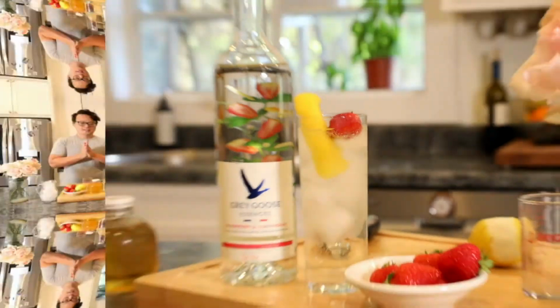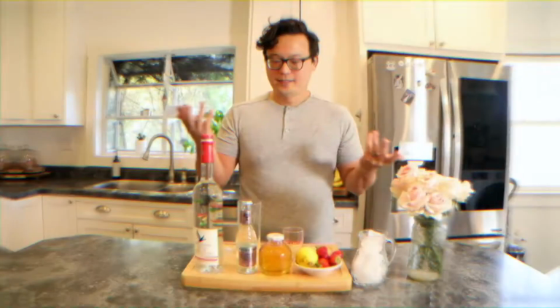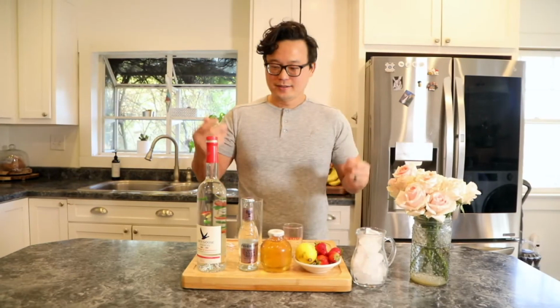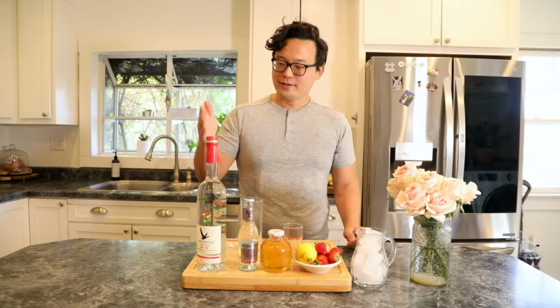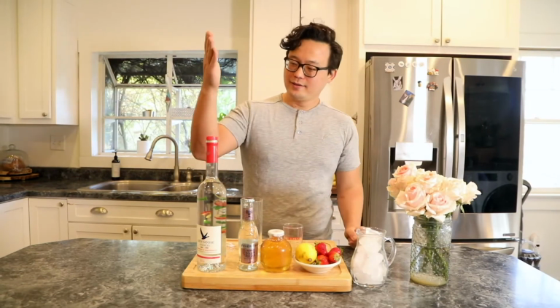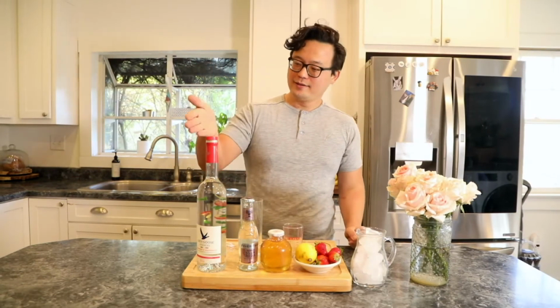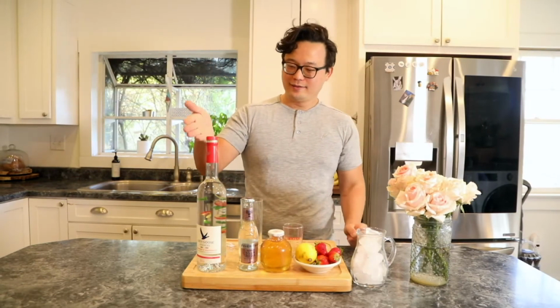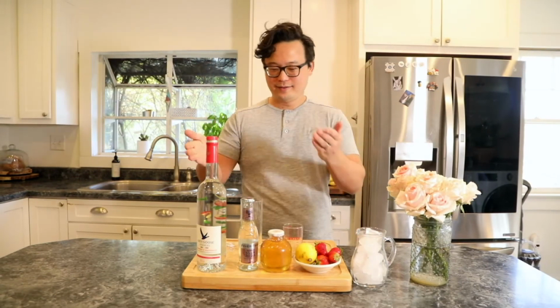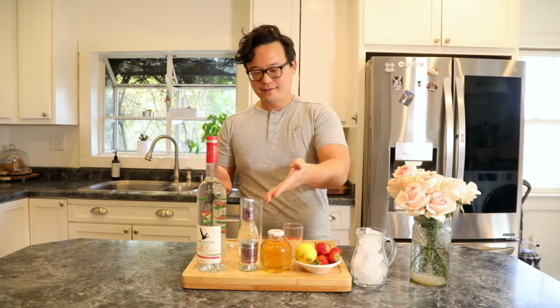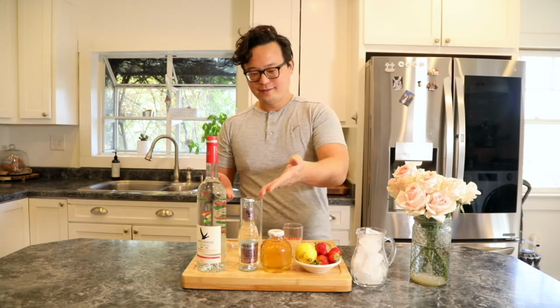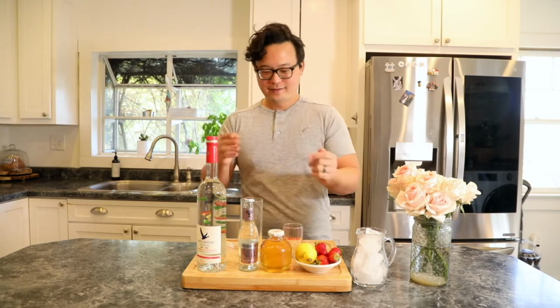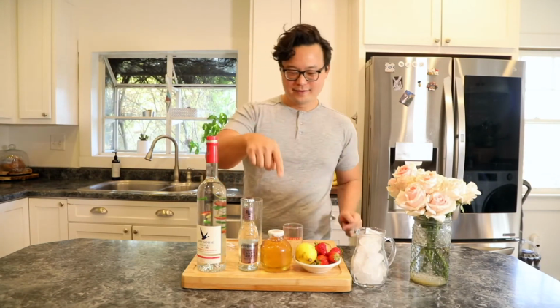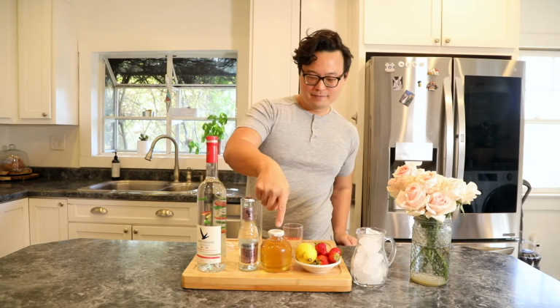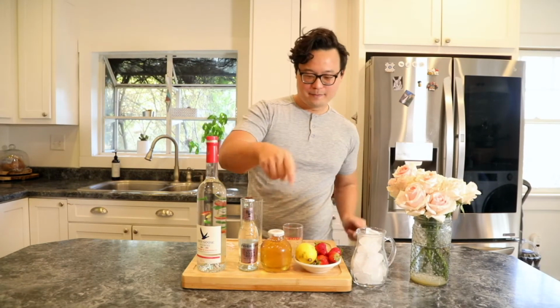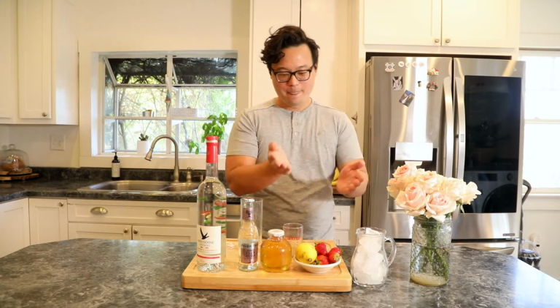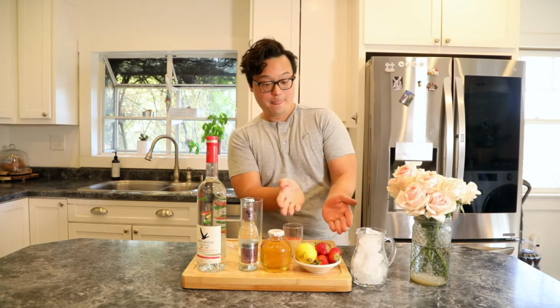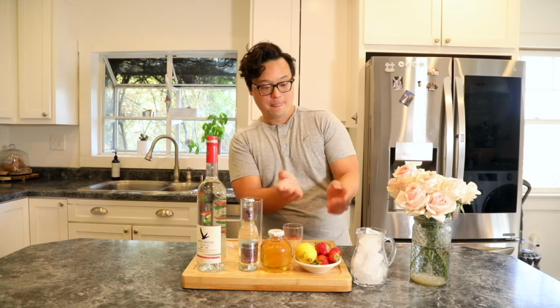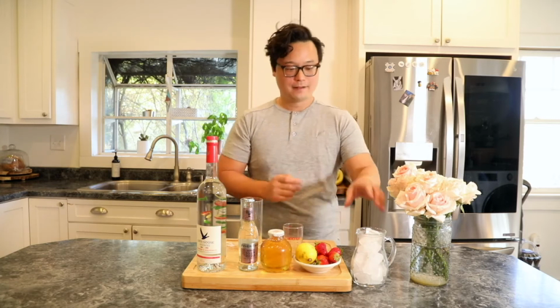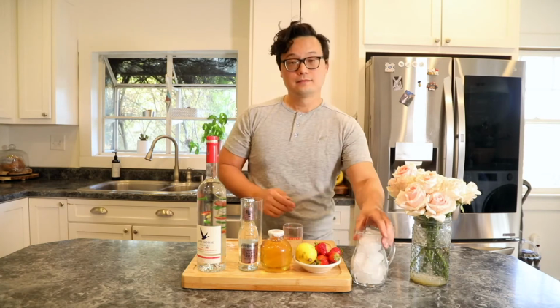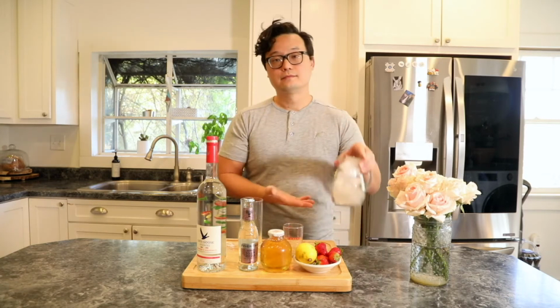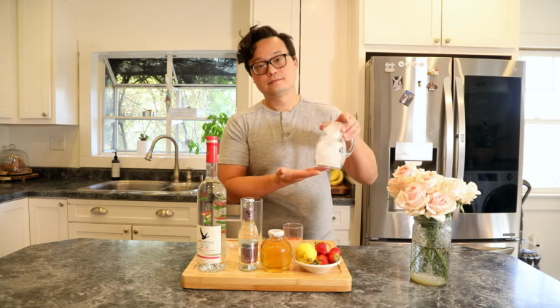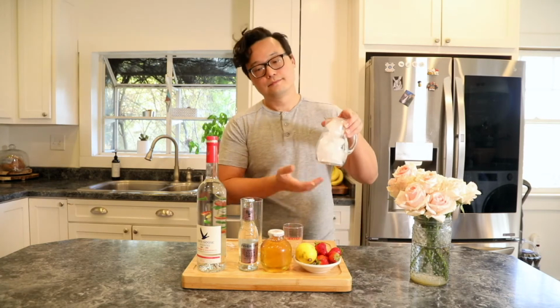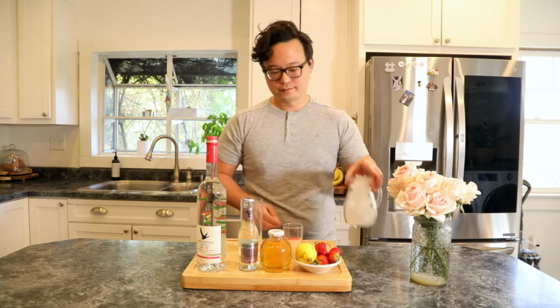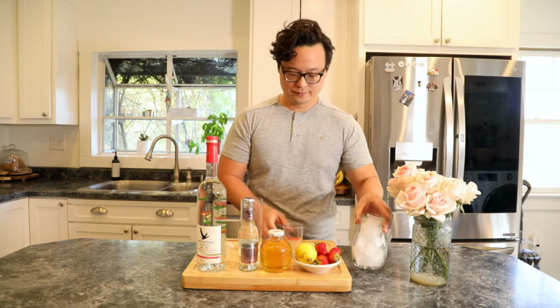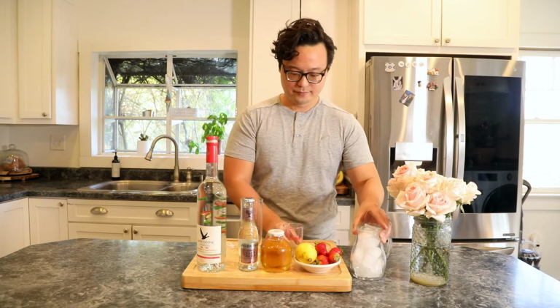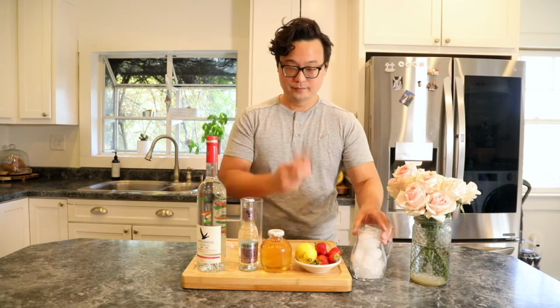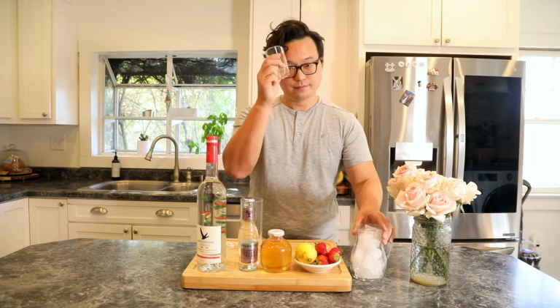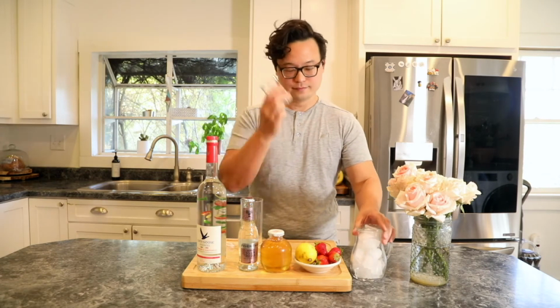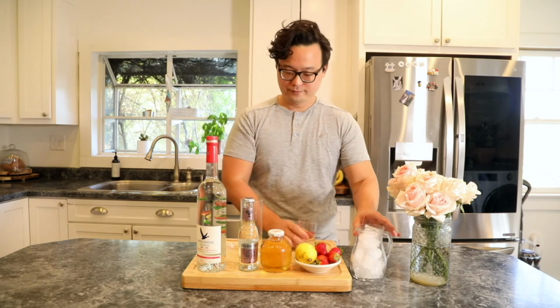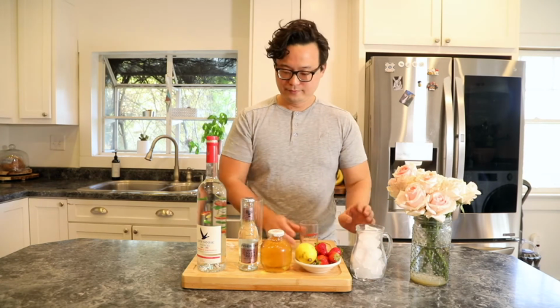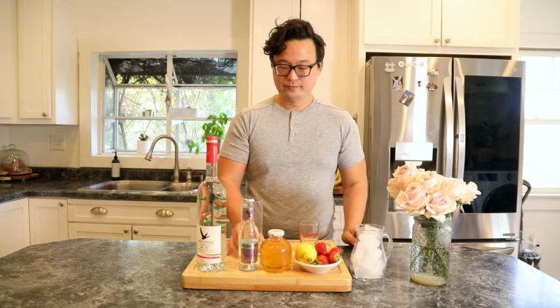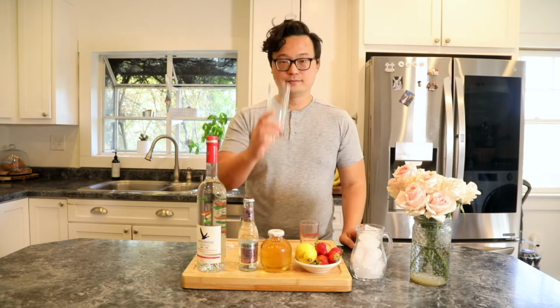You'll need the bottle, some club soda, apple juice, a lemon, and a strawberry, ice, a measuring device if you like, and a glass.